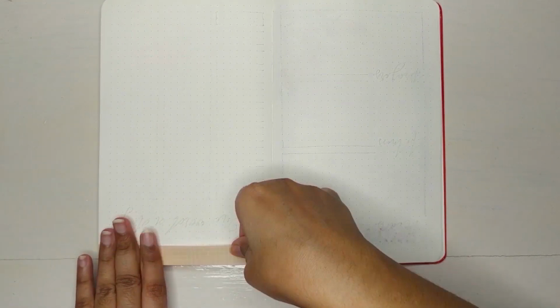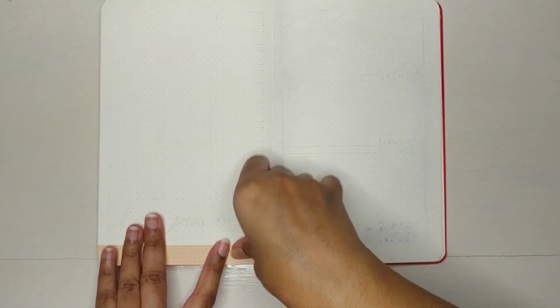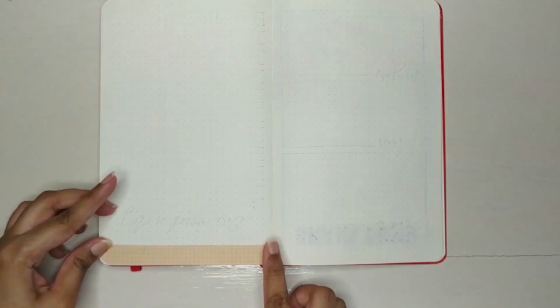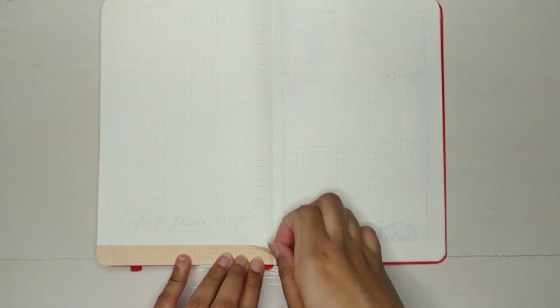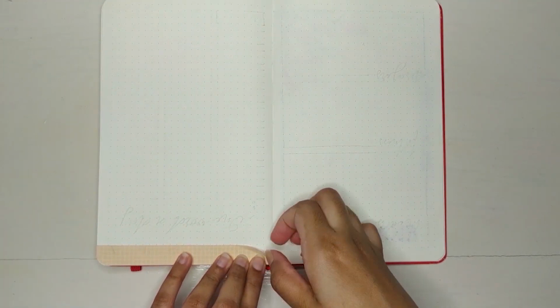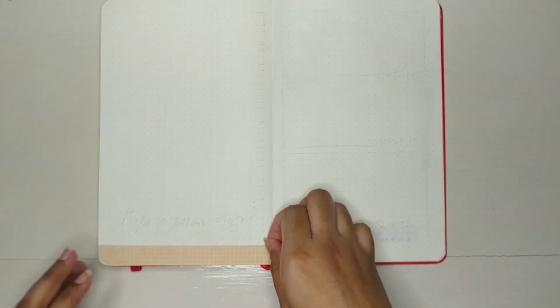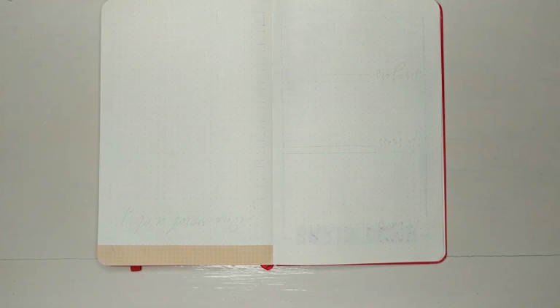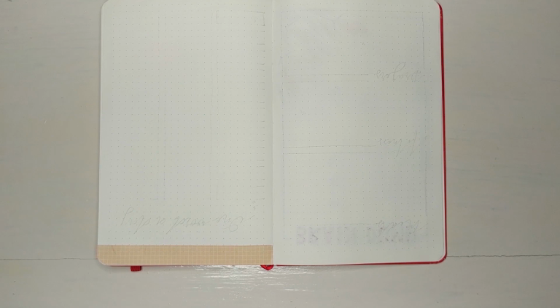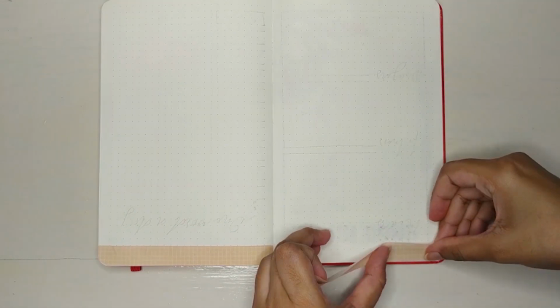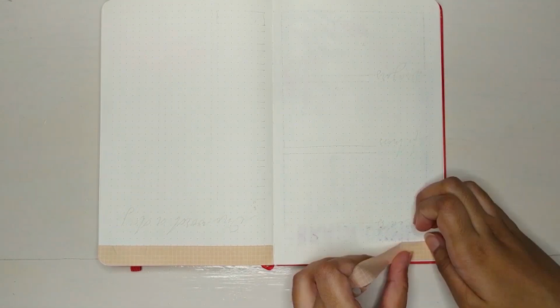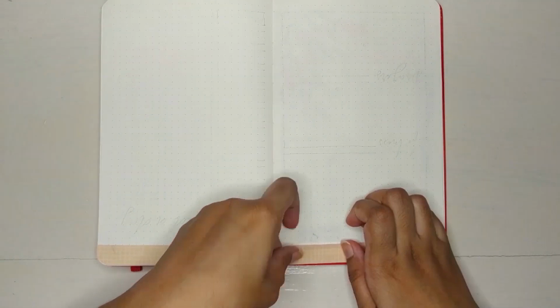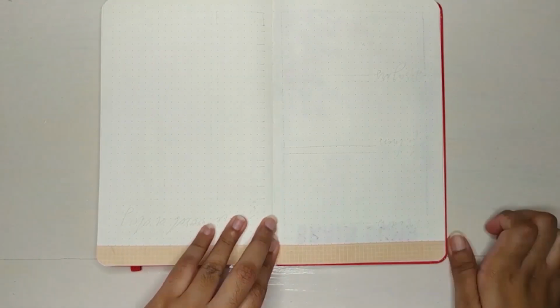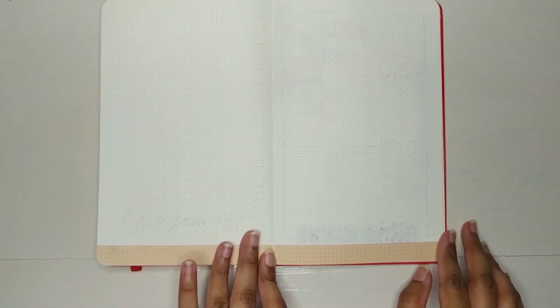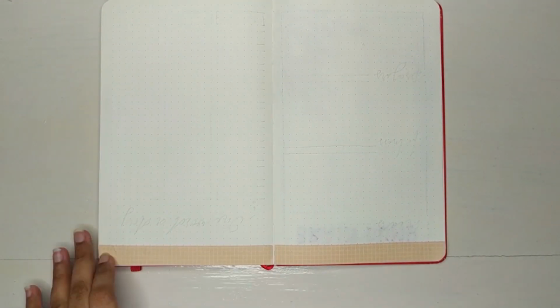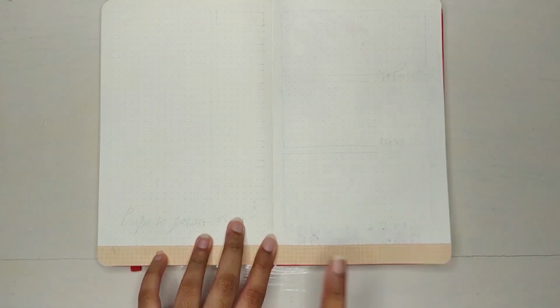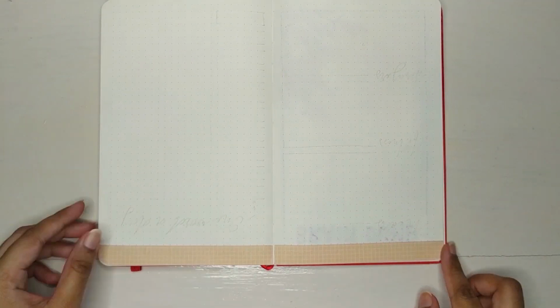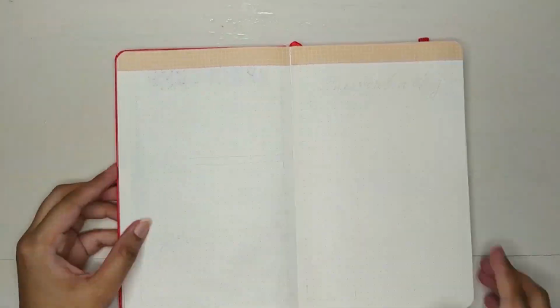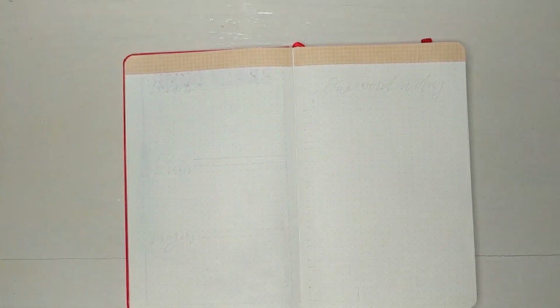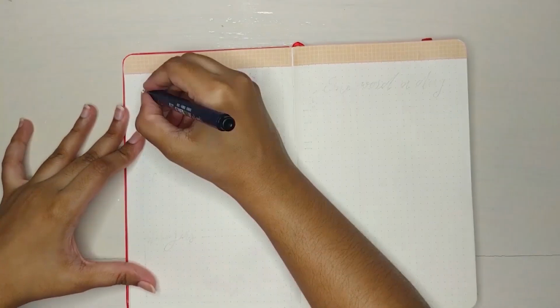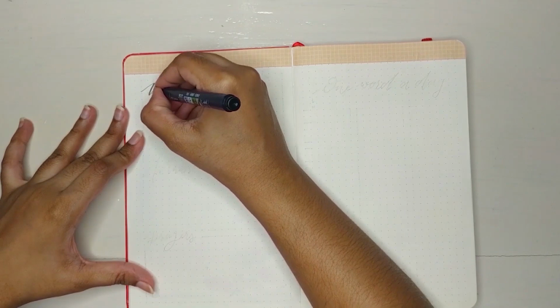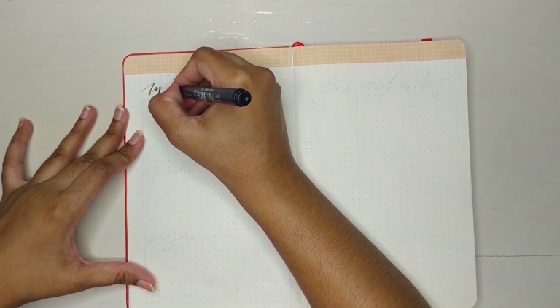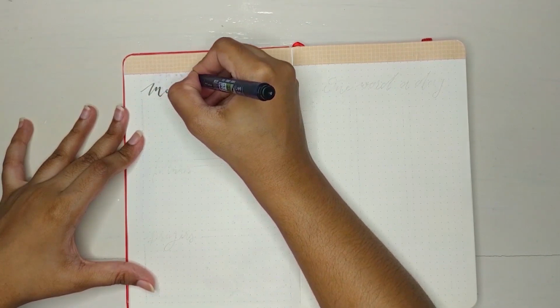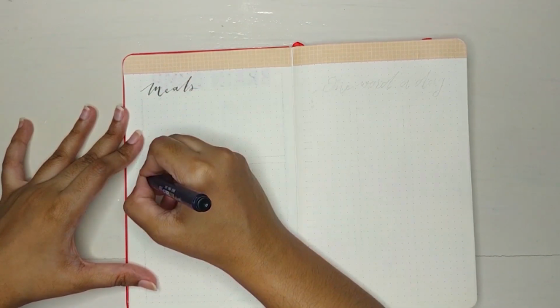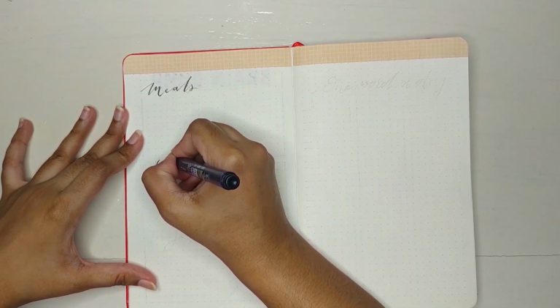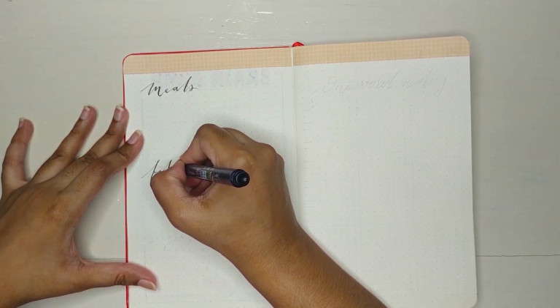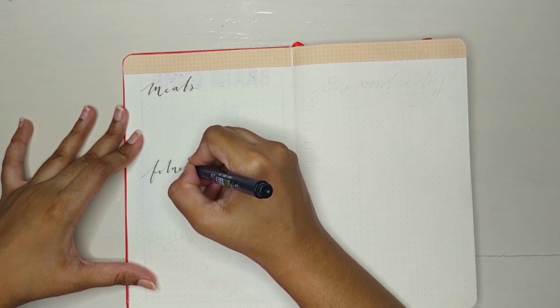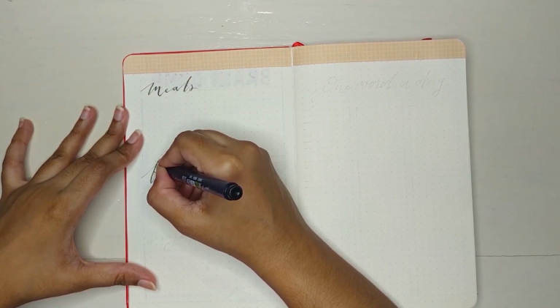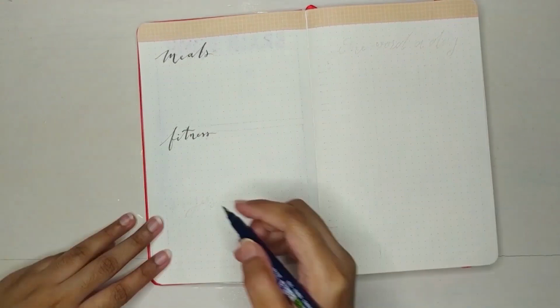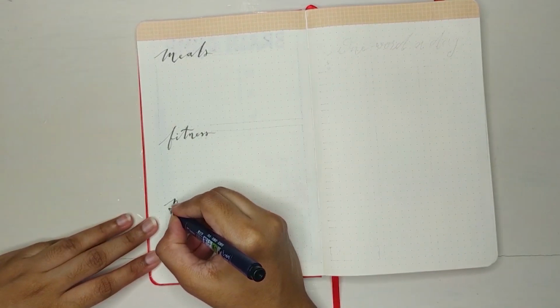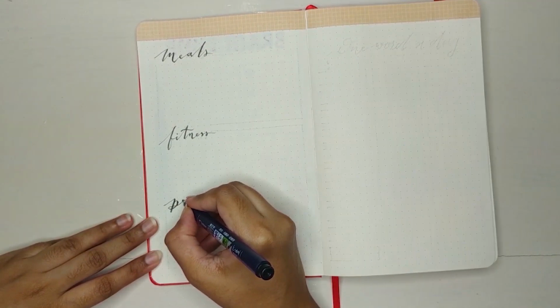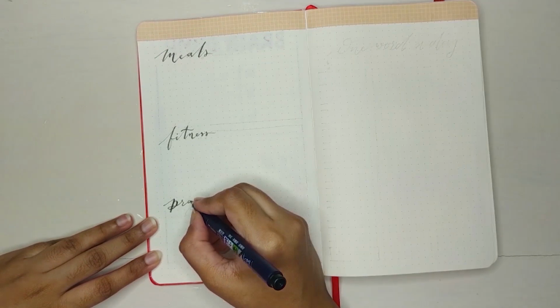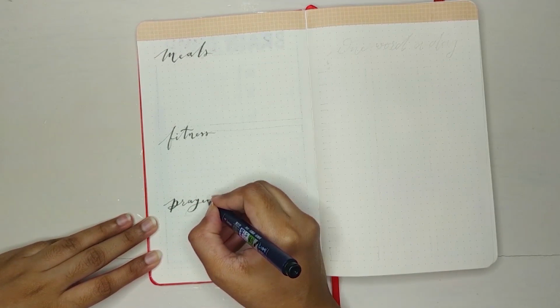Moving on to the next spread, I'm making a page where I can write my meal ideas and plan my other activities. I've made it quite simple and minimal. On the right page, I'm making a 'one word a day' spread, which I've never used before.